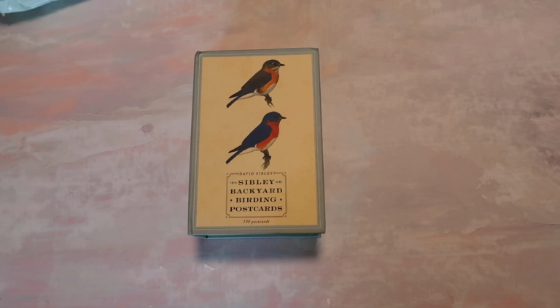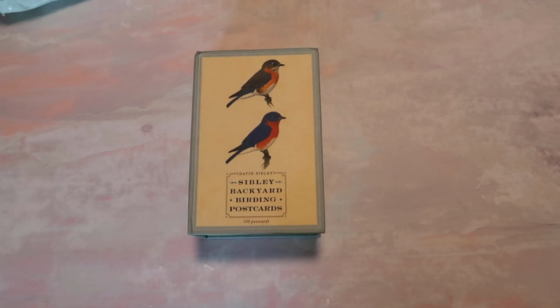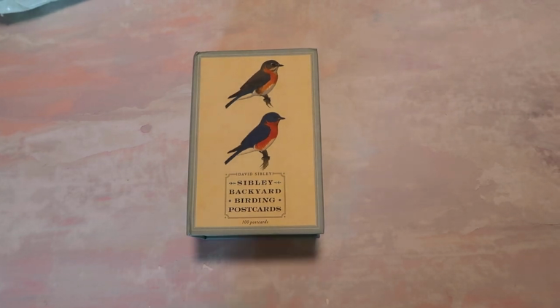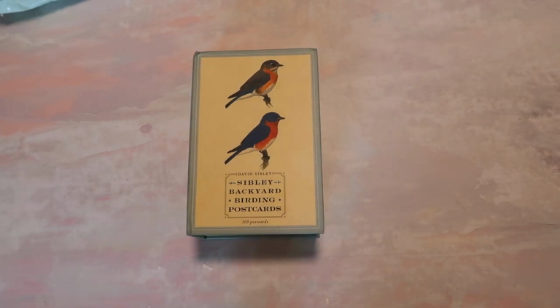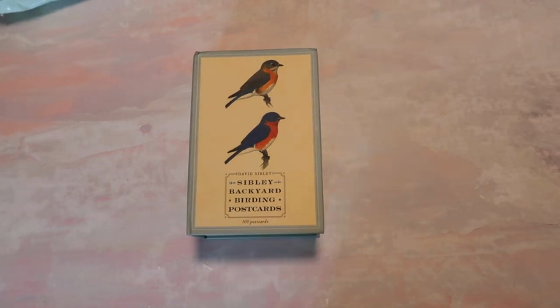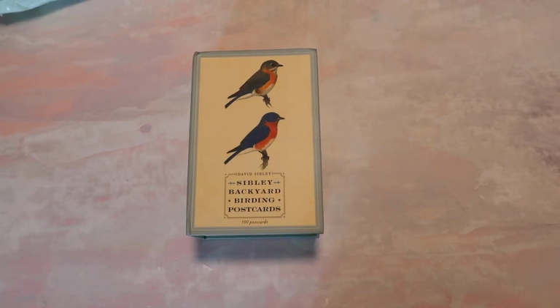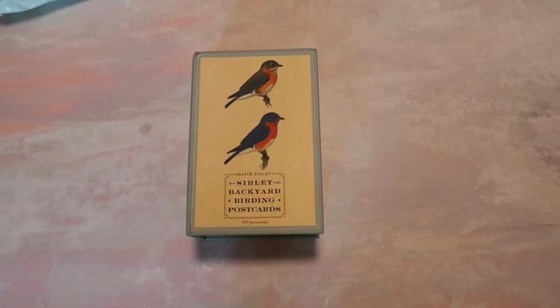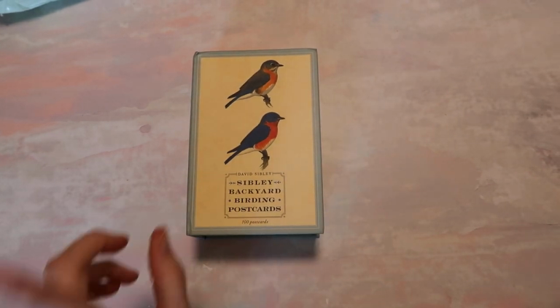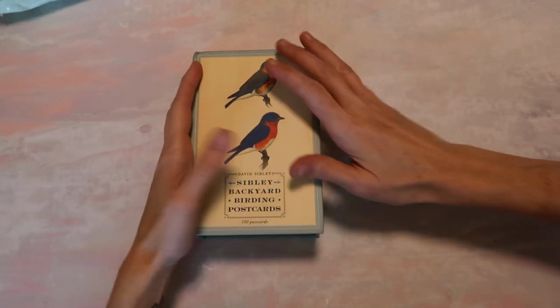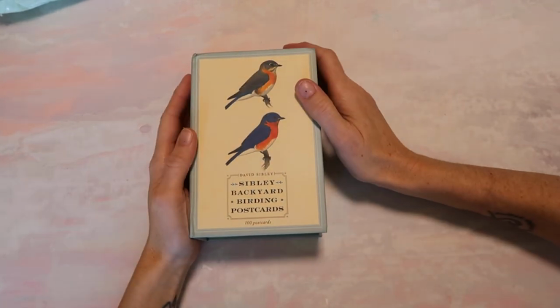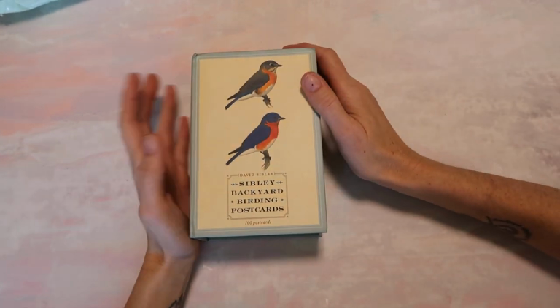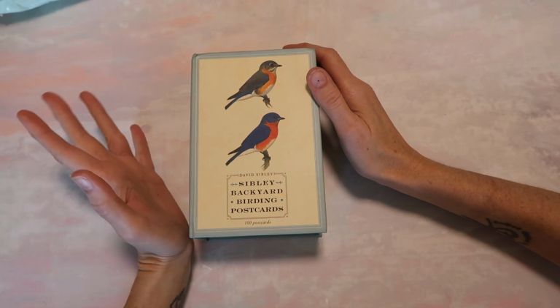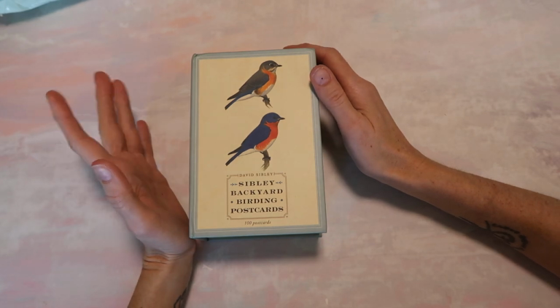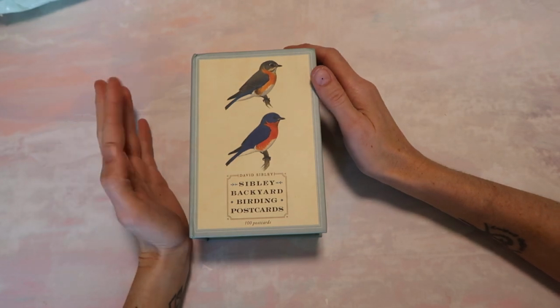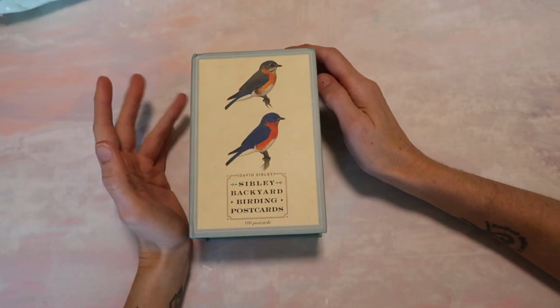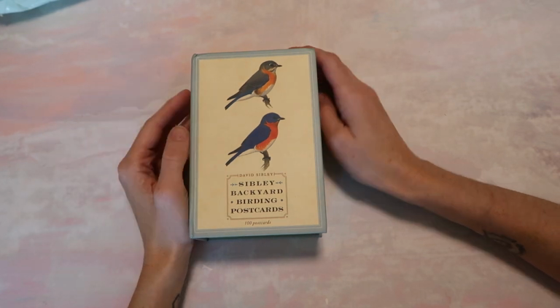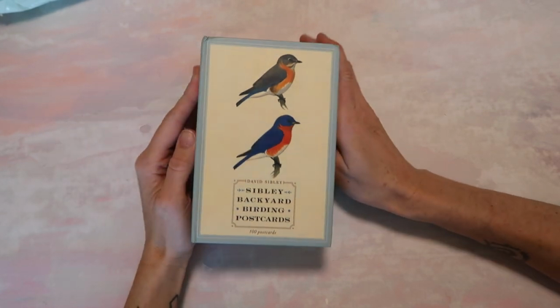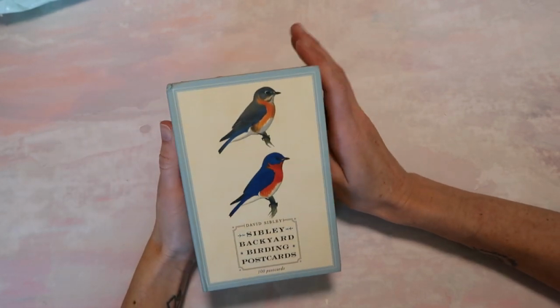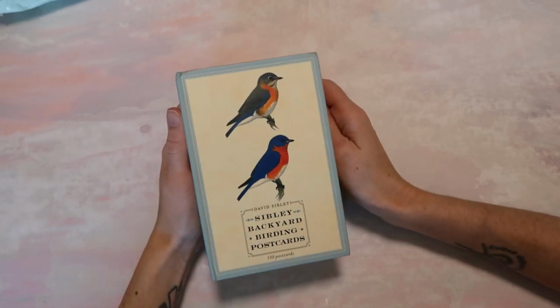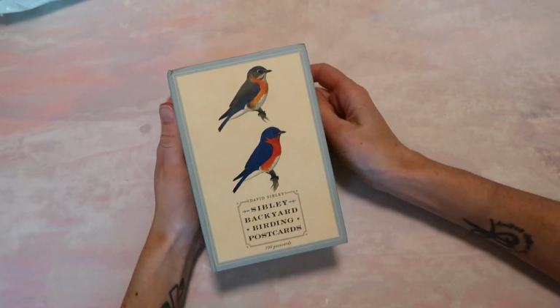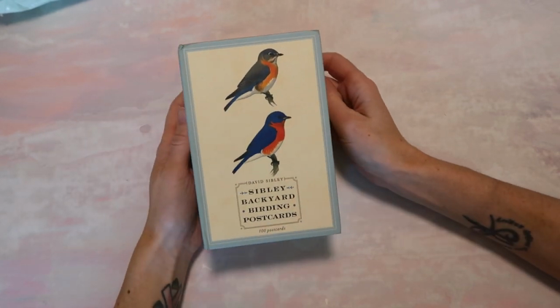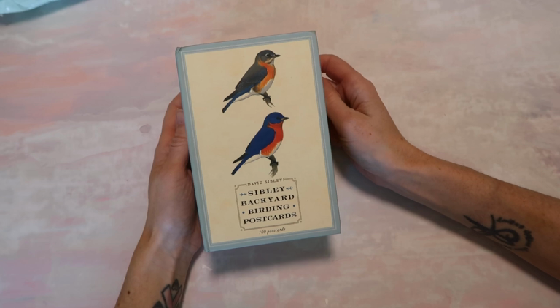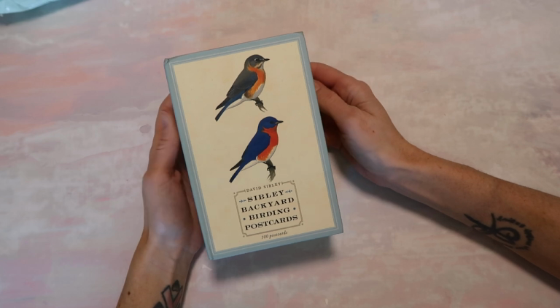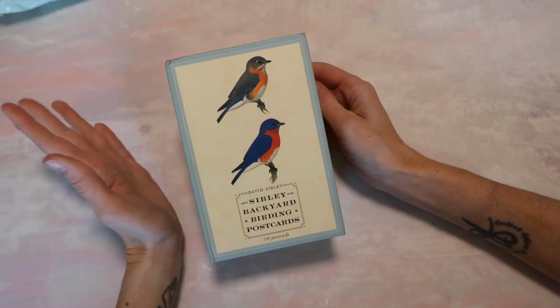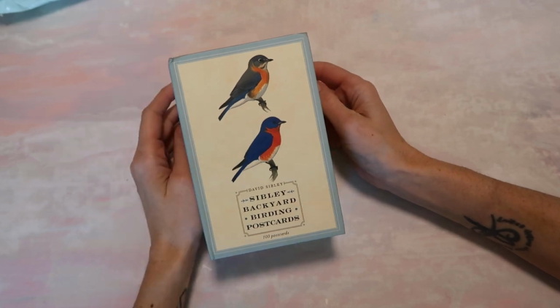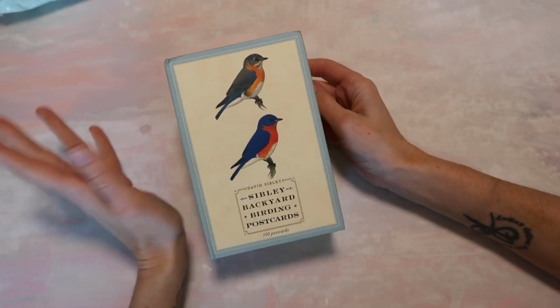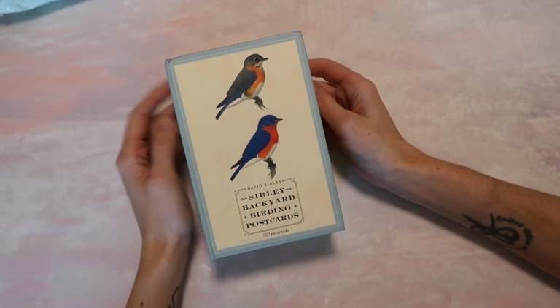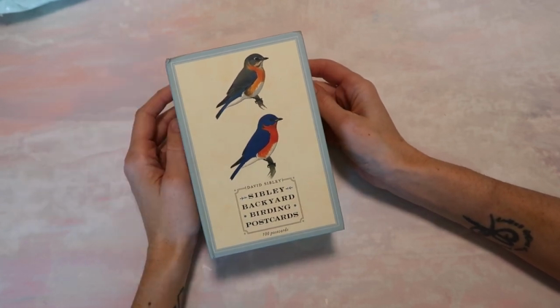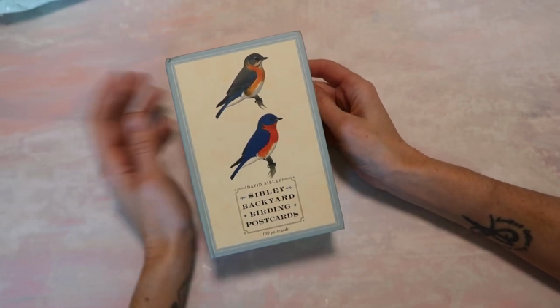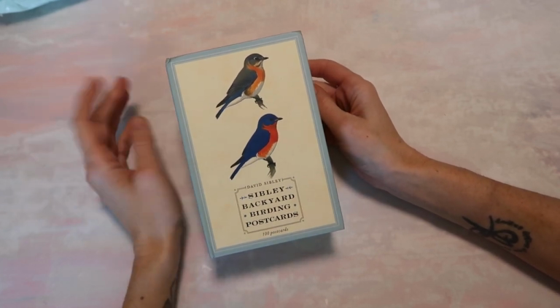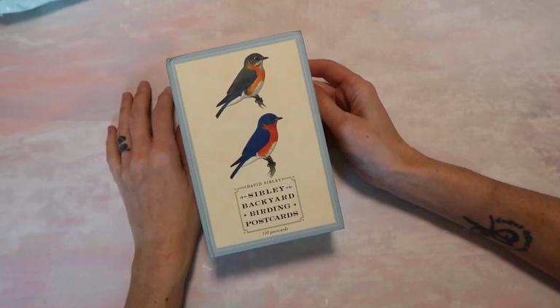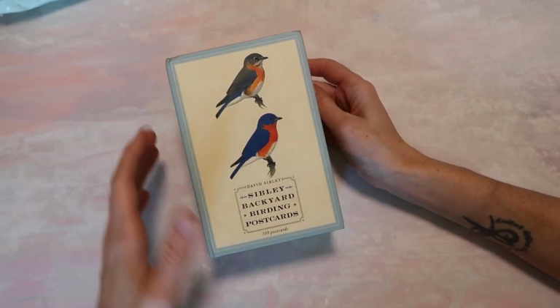Hey, Crafty Cuties! Welcome back to Paper Terrace. If you're new, I'm Jessica. Today is a very simple video. I wanted to open up this new postcard set that I got from Amazon. I'll have the link down below — Amazon affiliate link, of course.